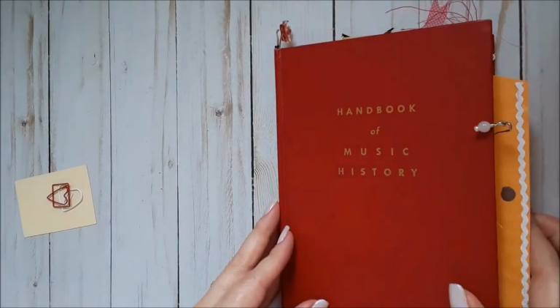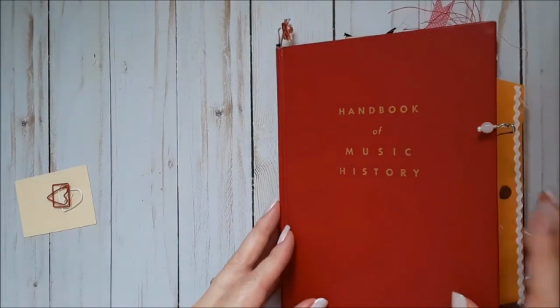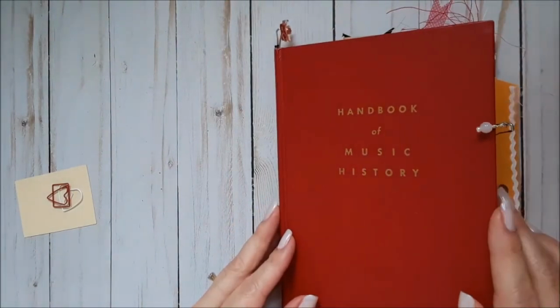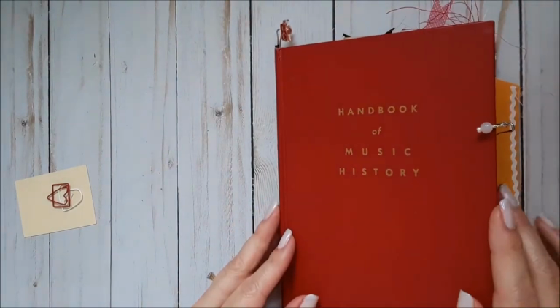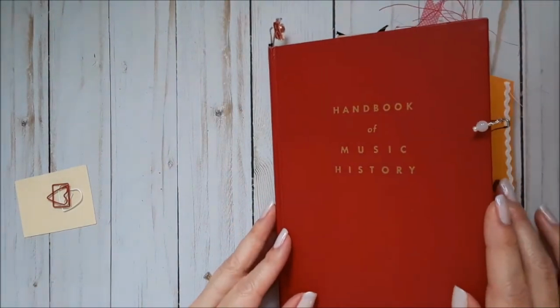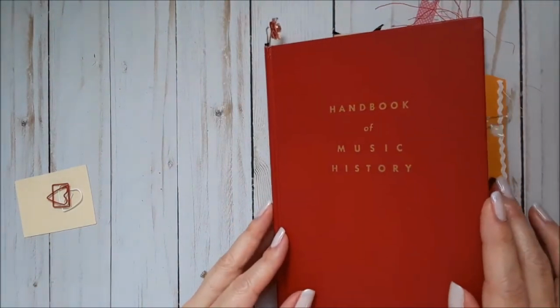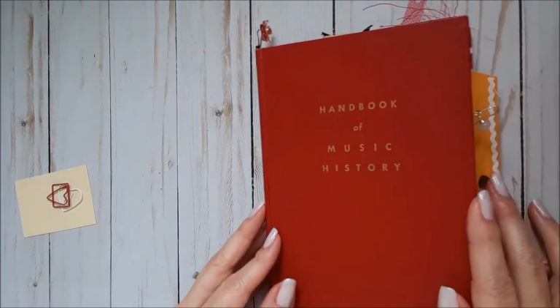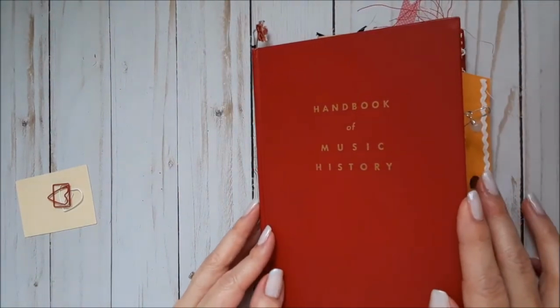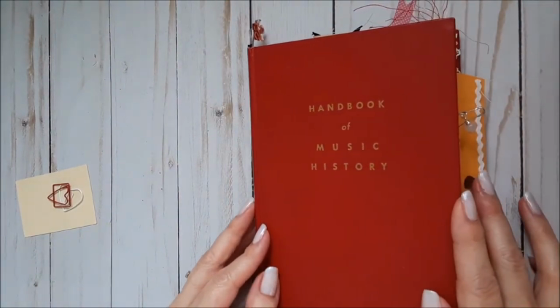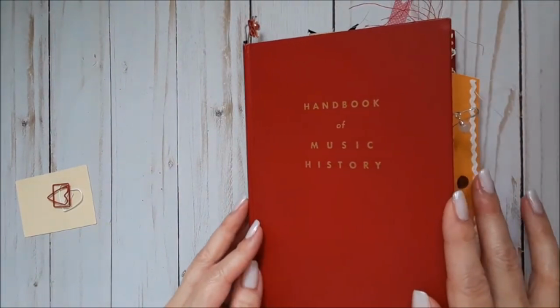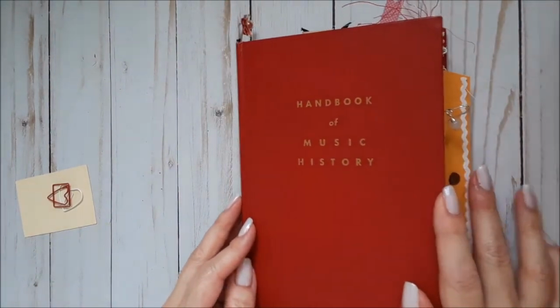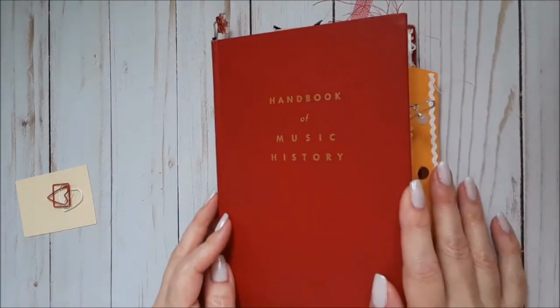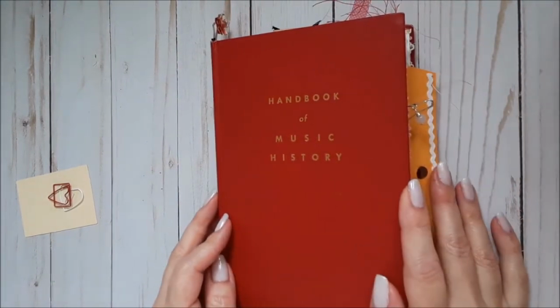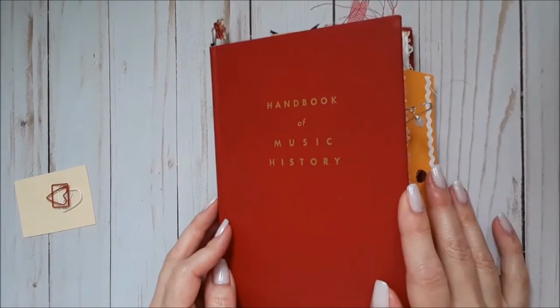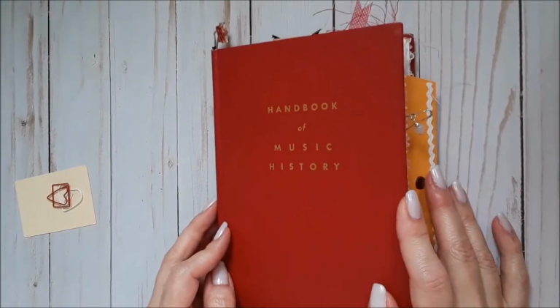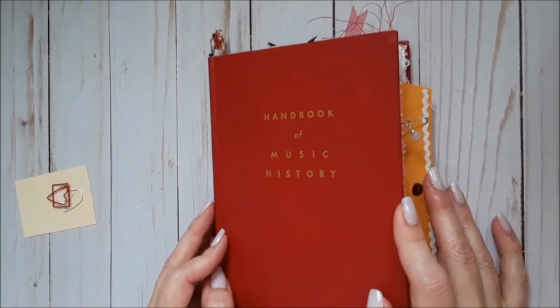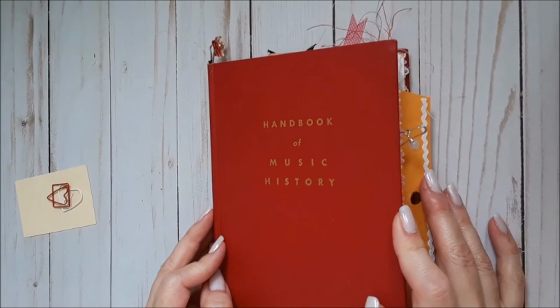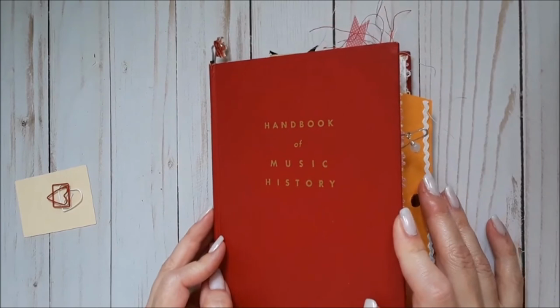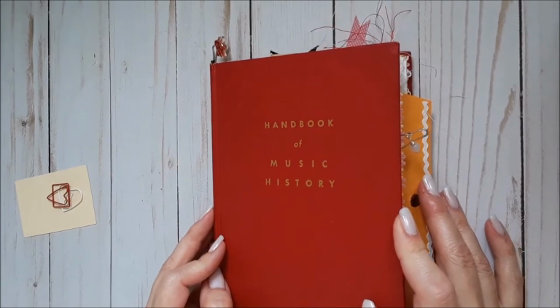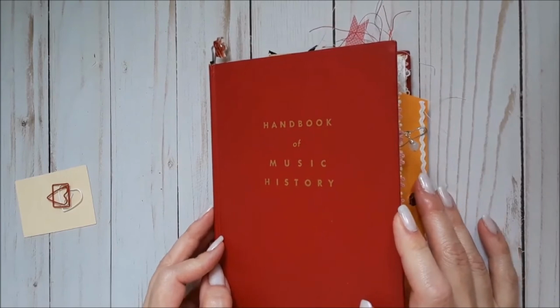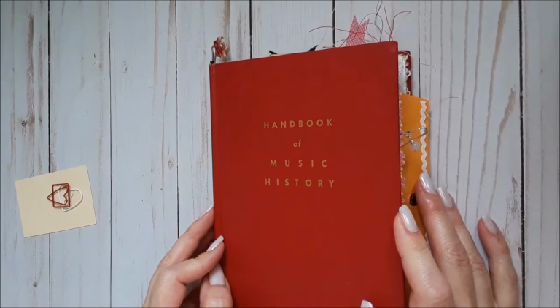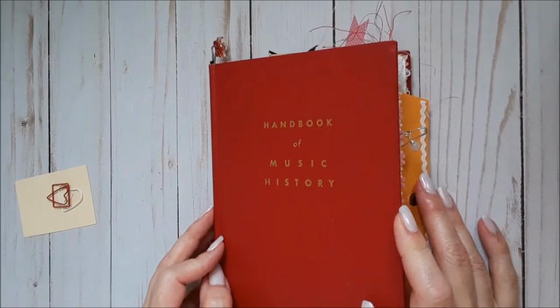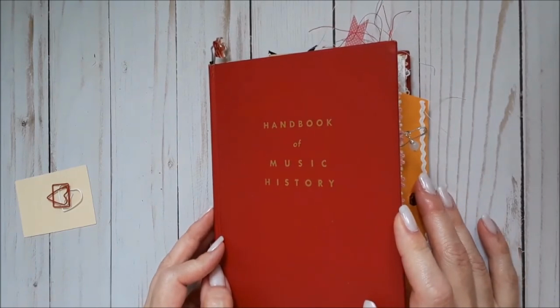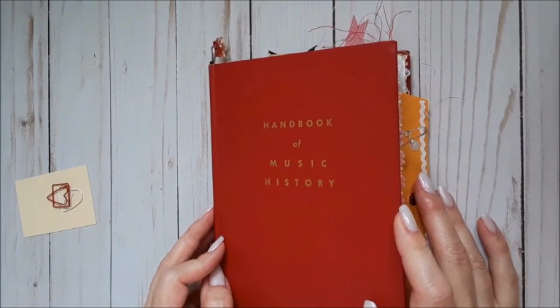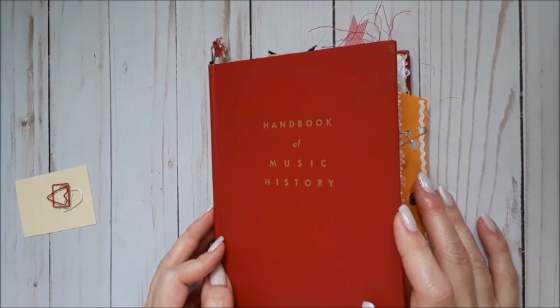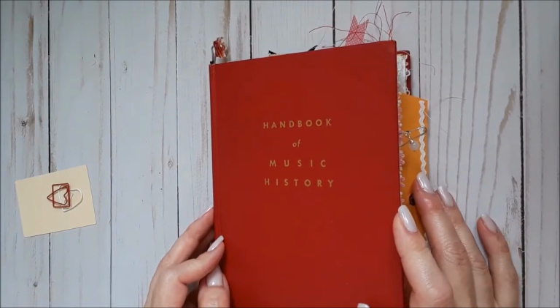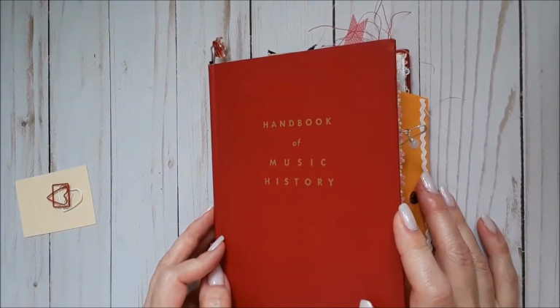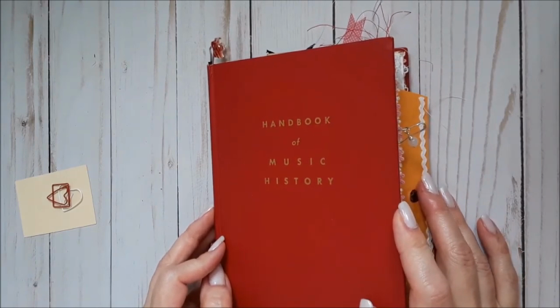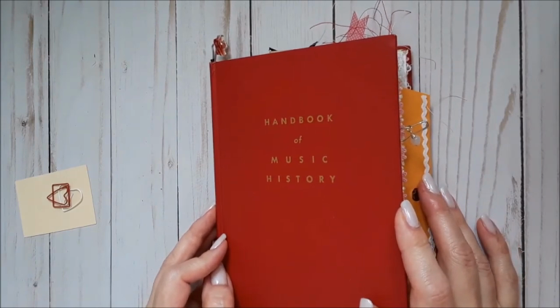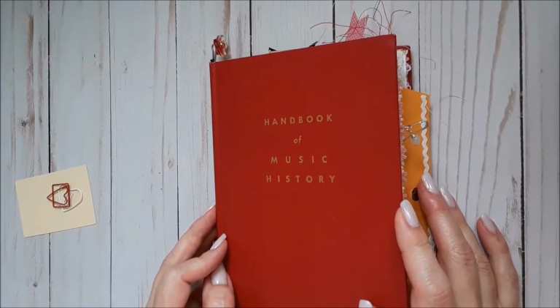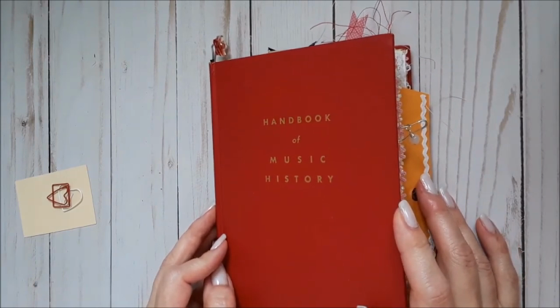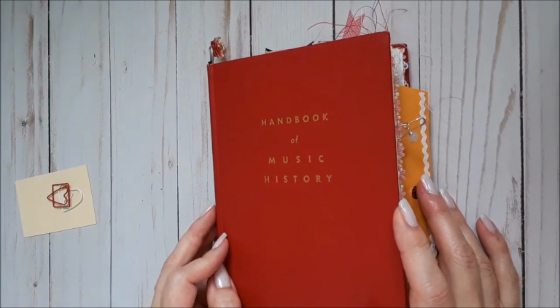If you liked this flip-through, please give this video a thumbs up and consider subscribing to our channel. Thanks for watching!